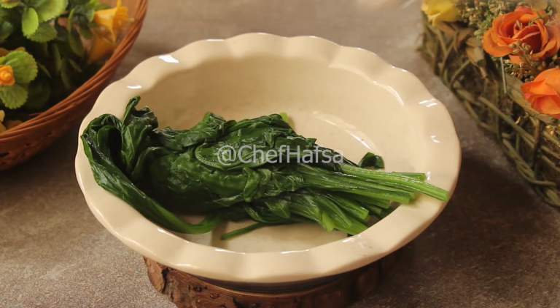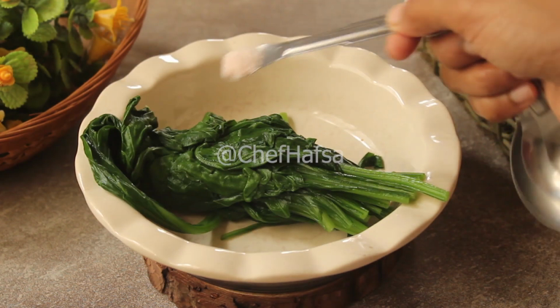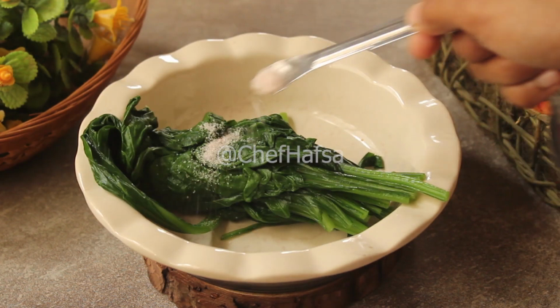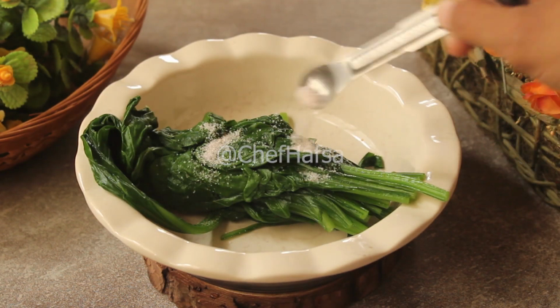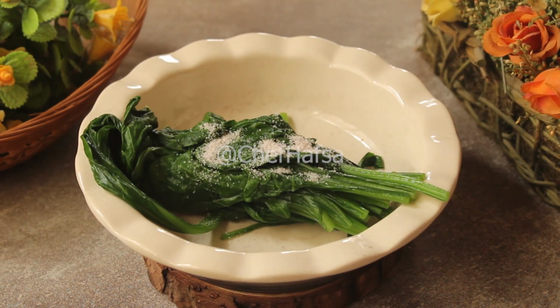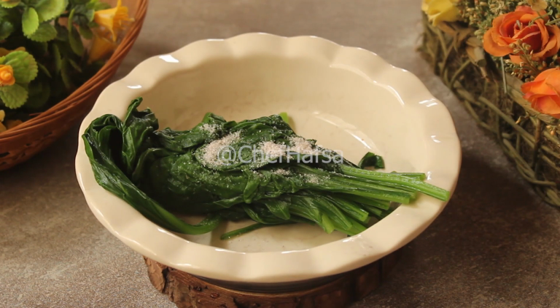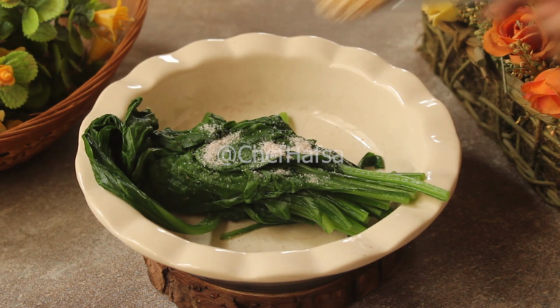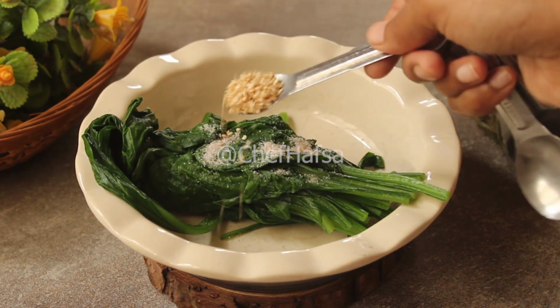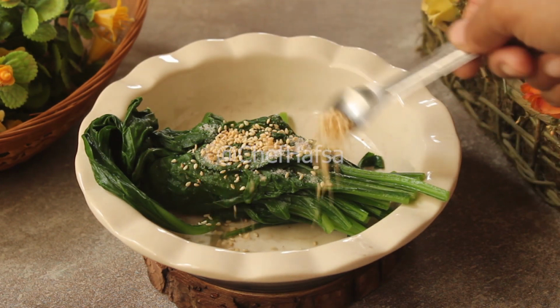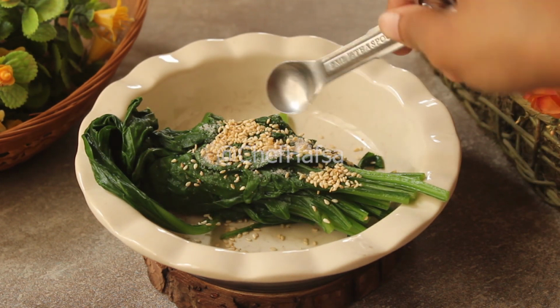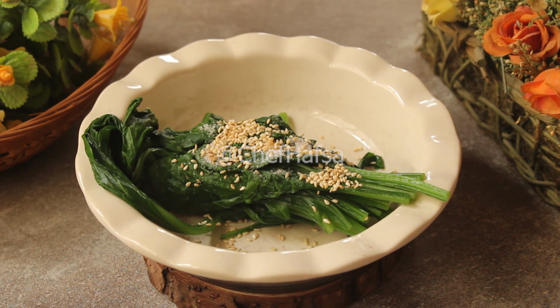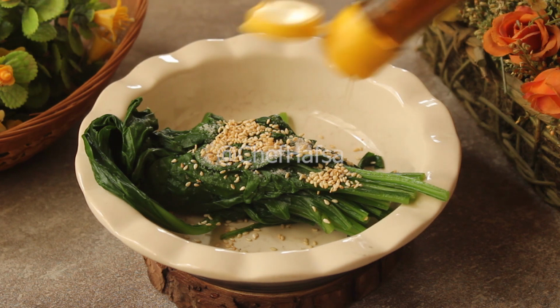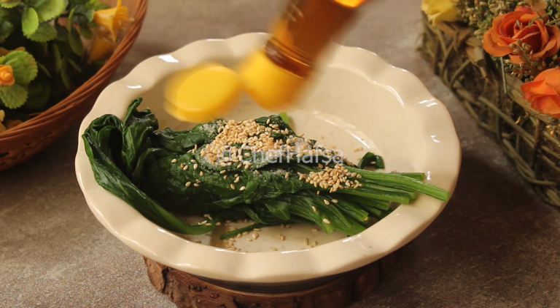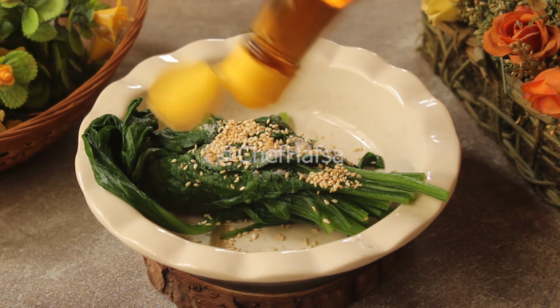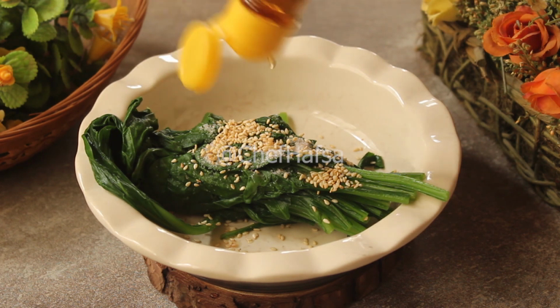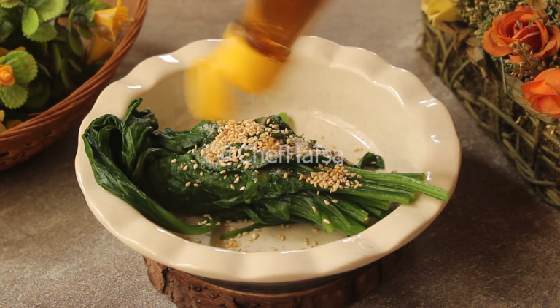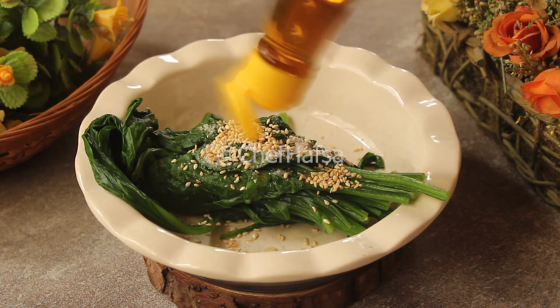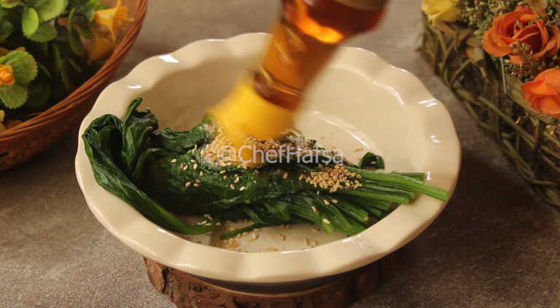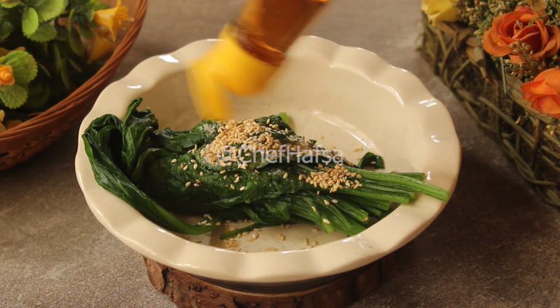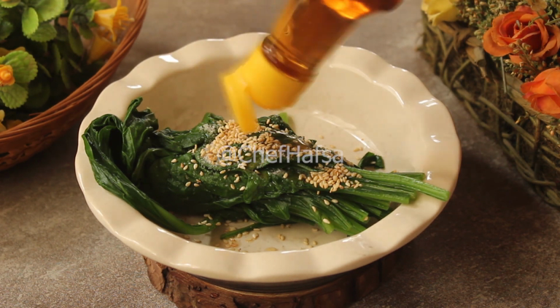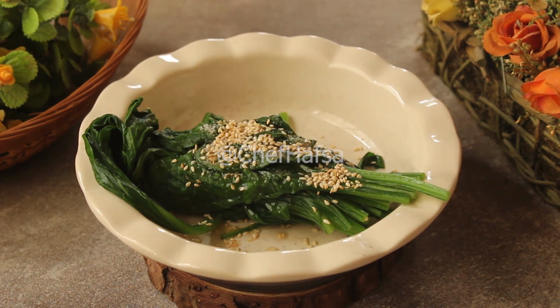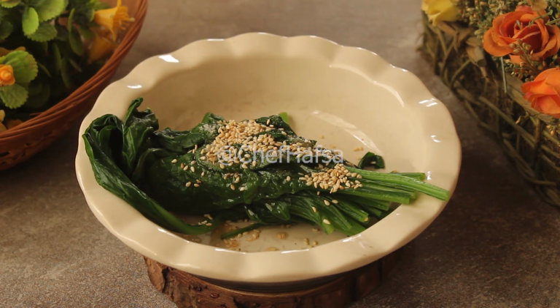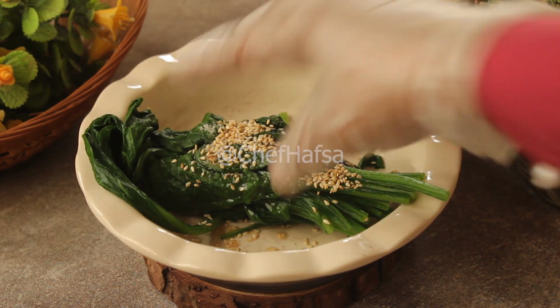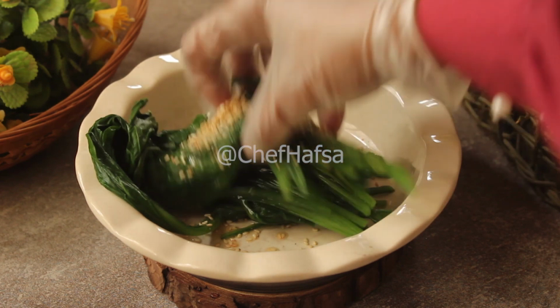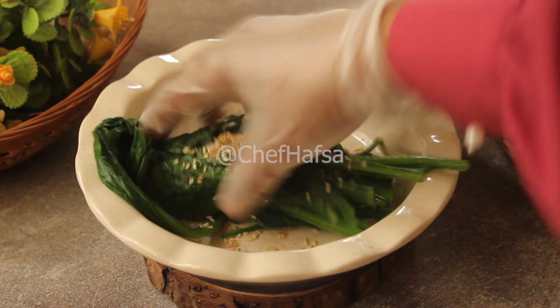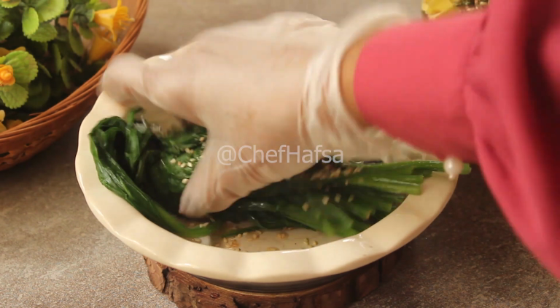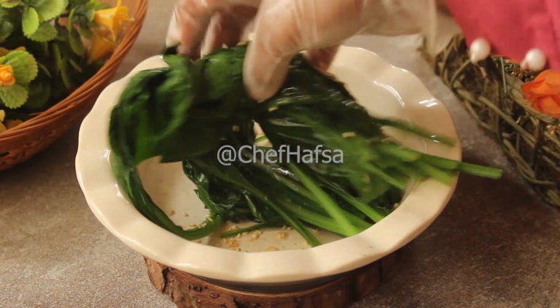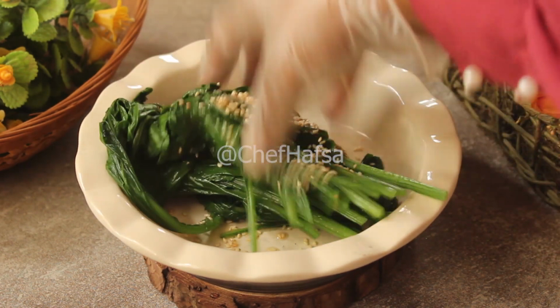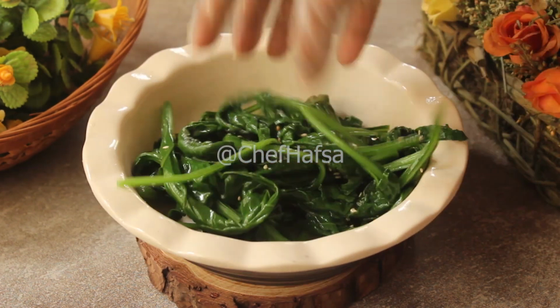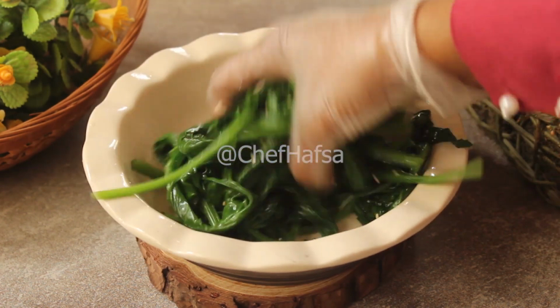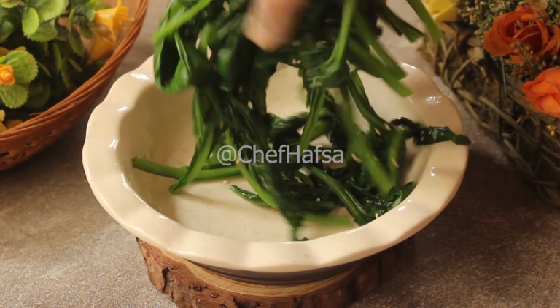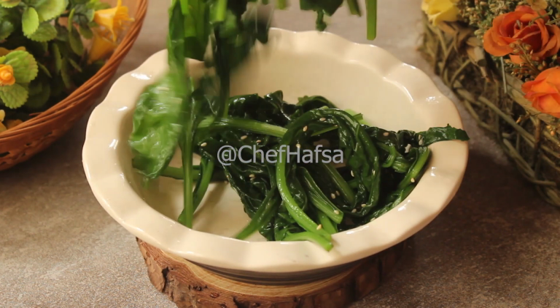We will season the spinach with 1 teaspoon salt, 1 teaspoon sesame seeds, and 1 teaspoon sesame oil. We will mix it well and season it properly.